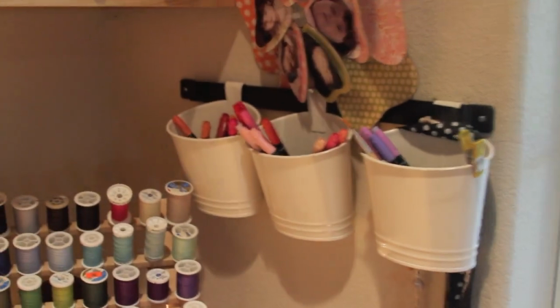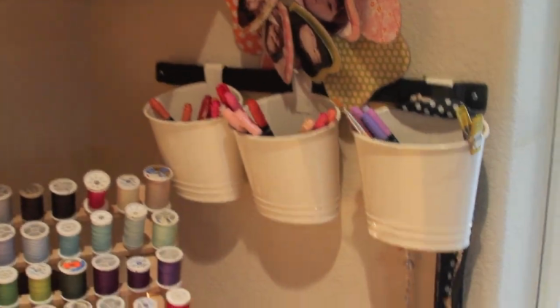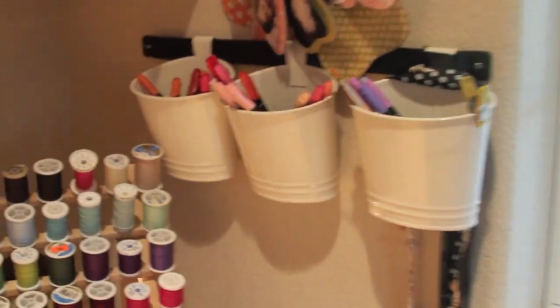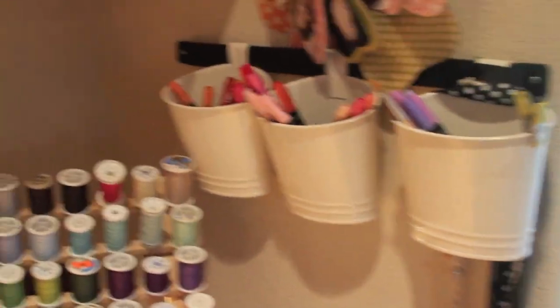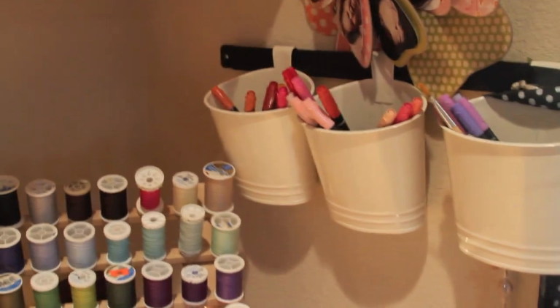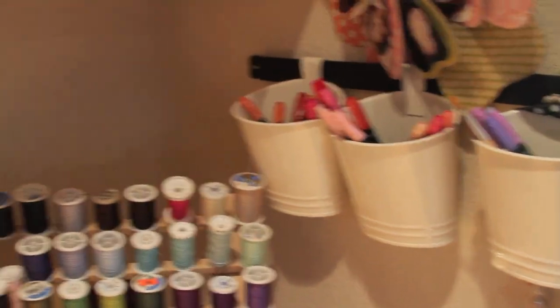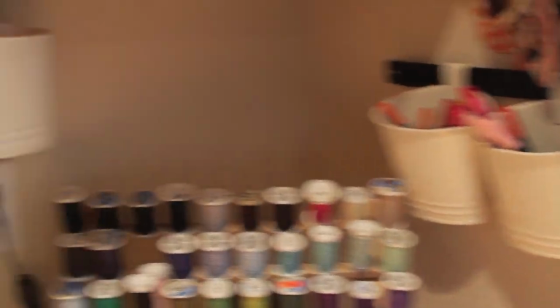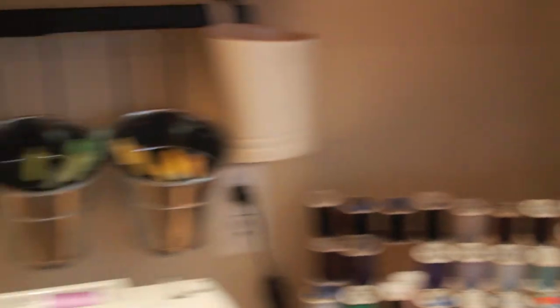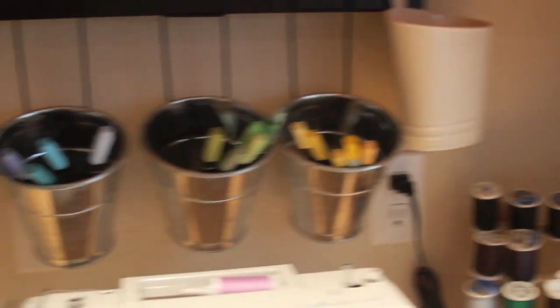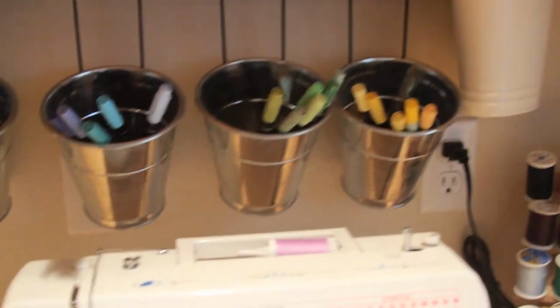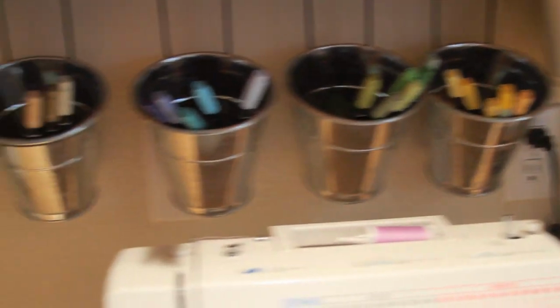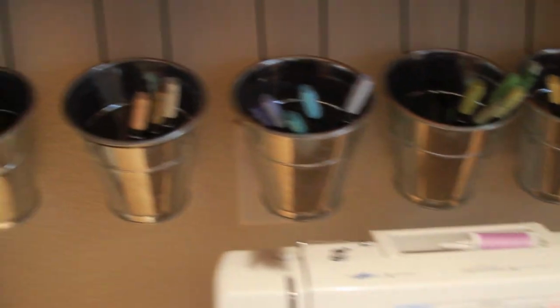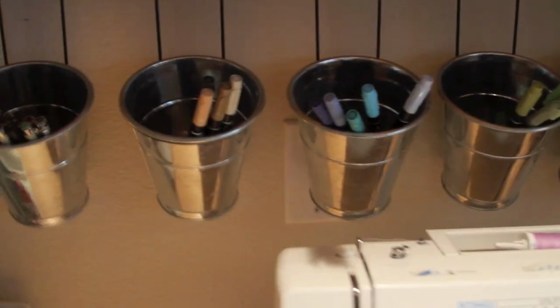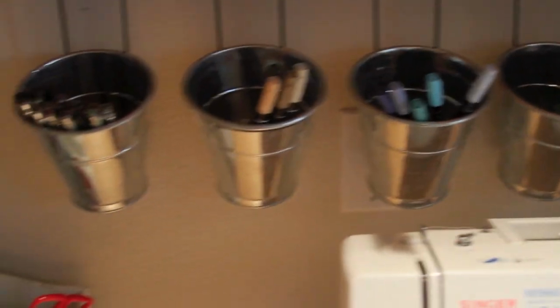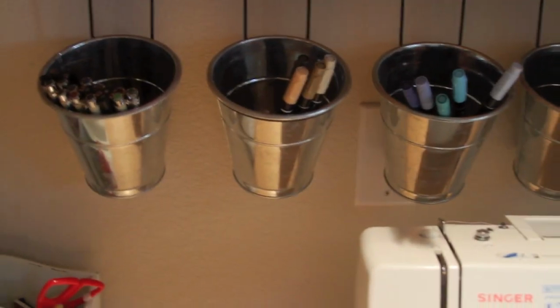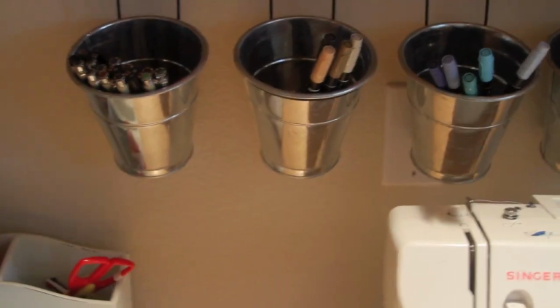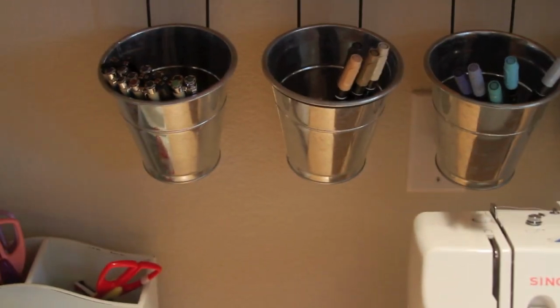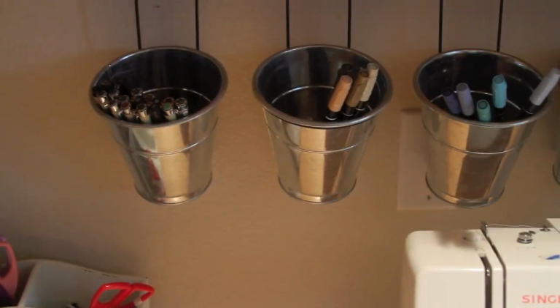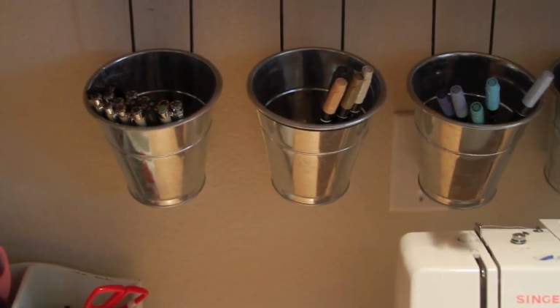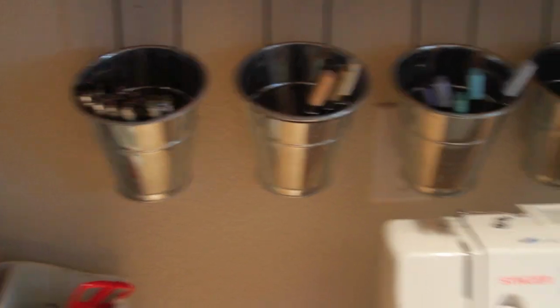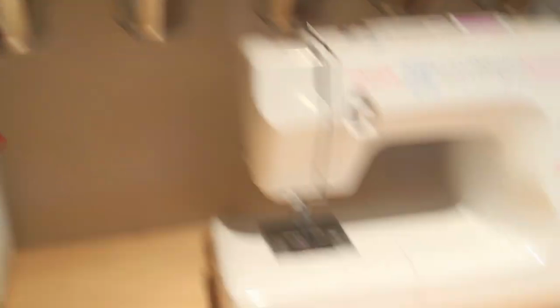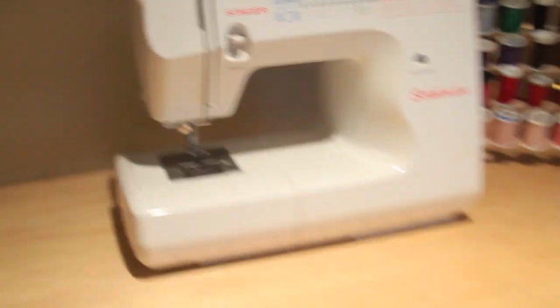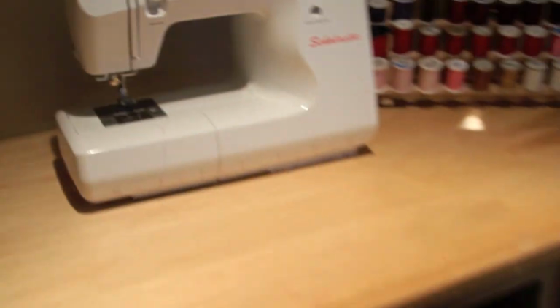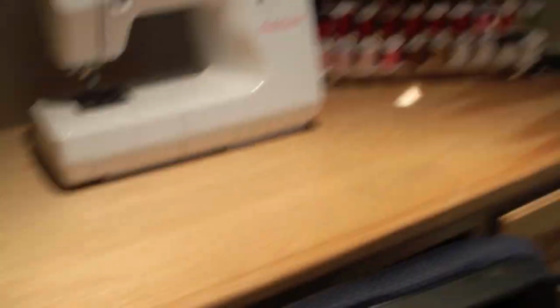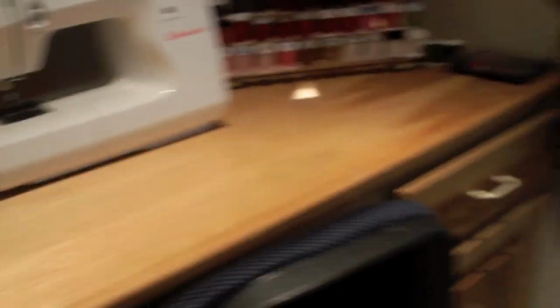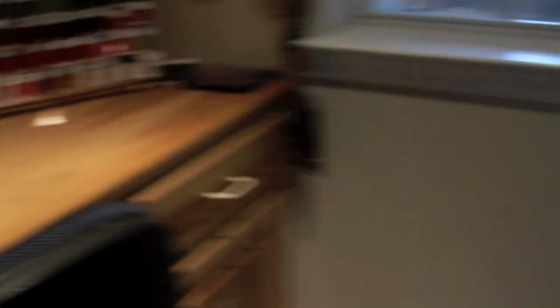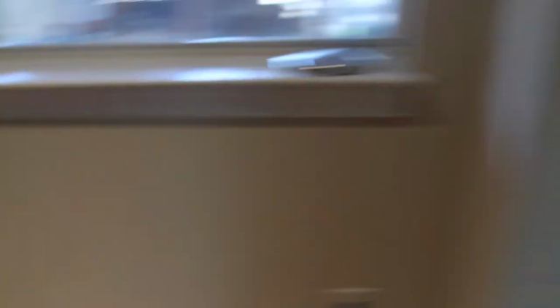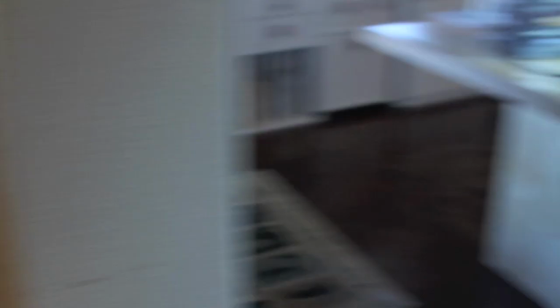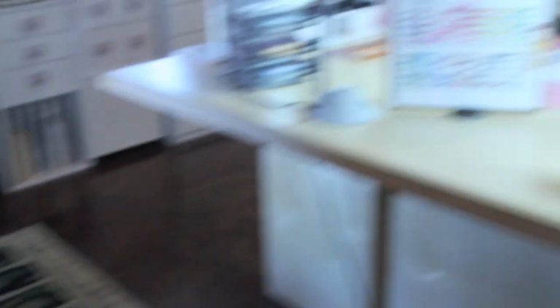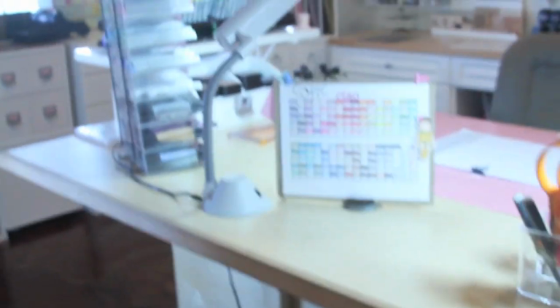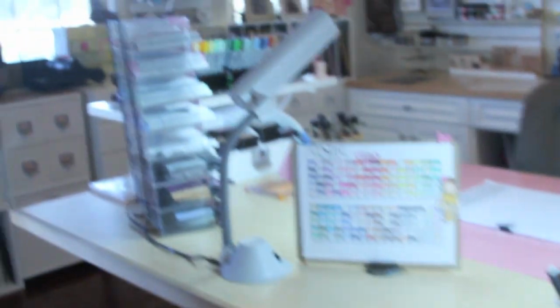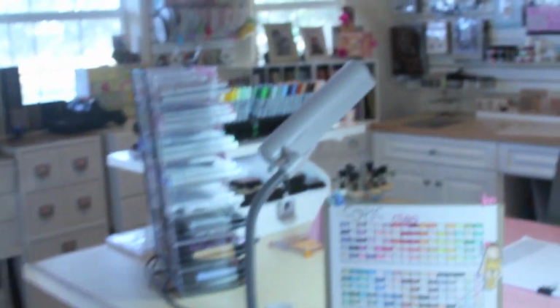And this is where I keep my stamp markers. My daughter colors my hair too! And that's about it.